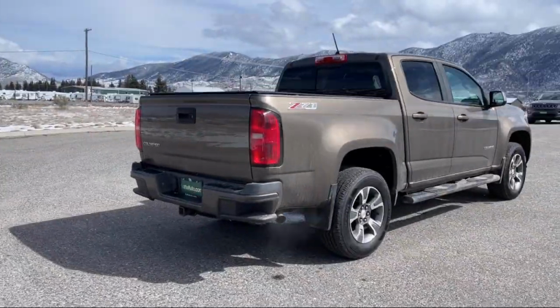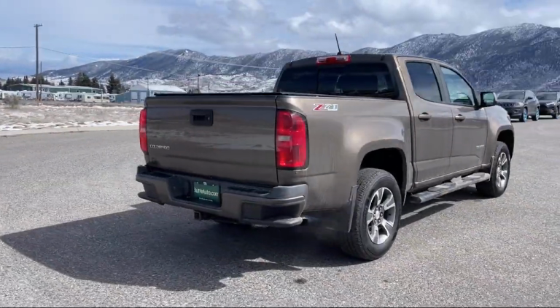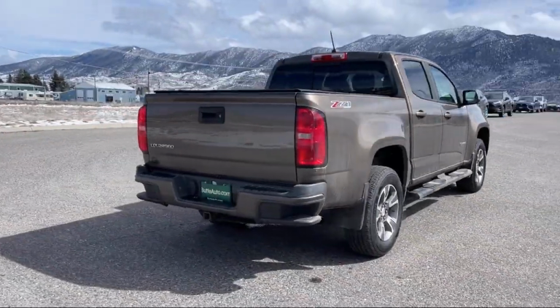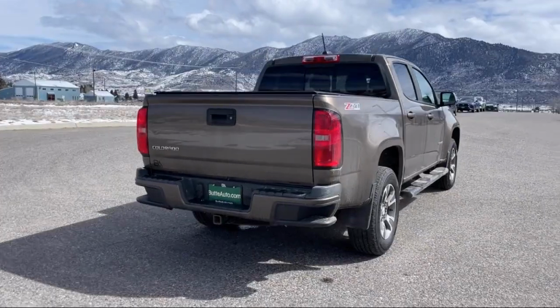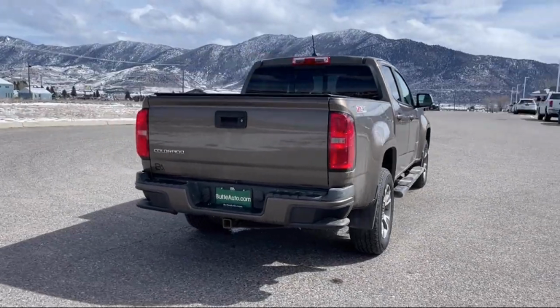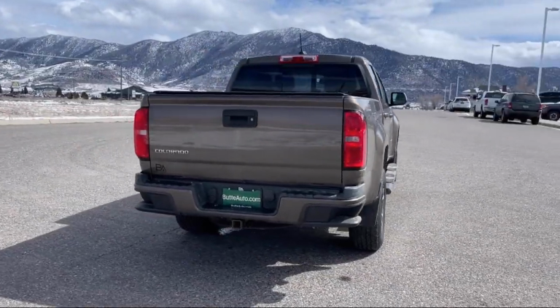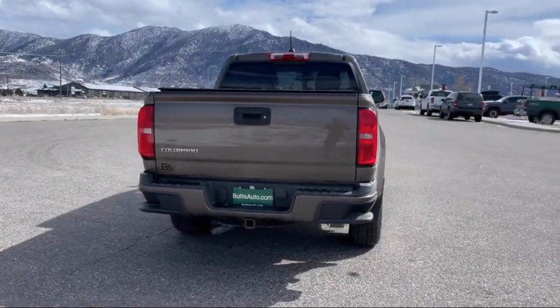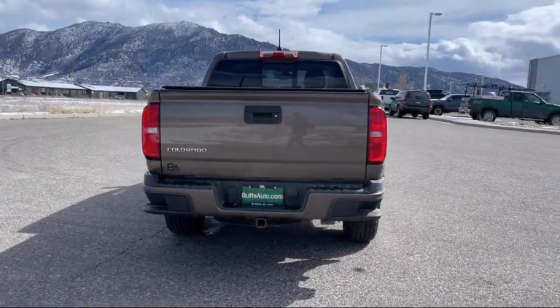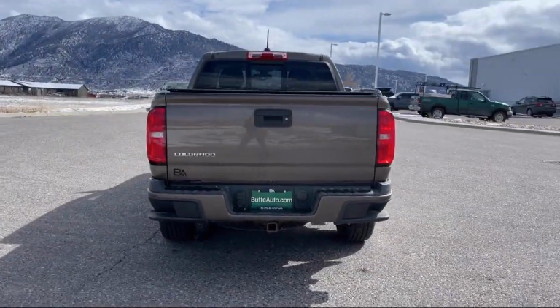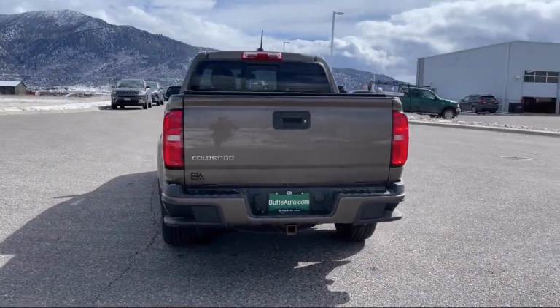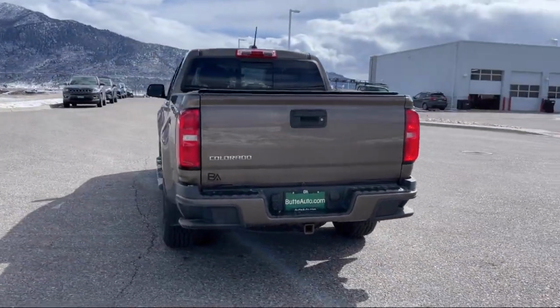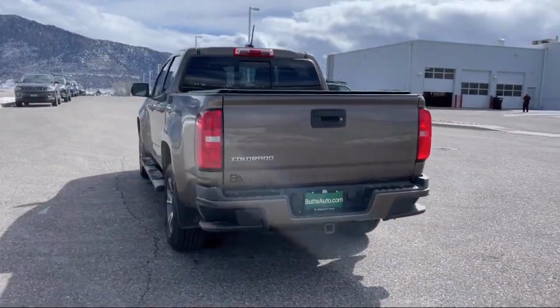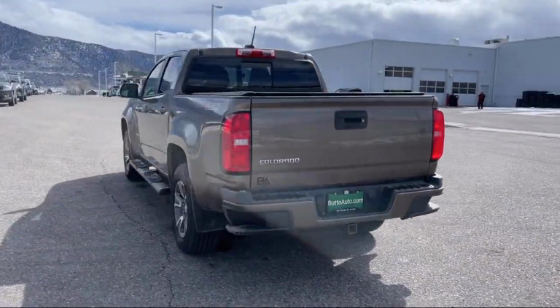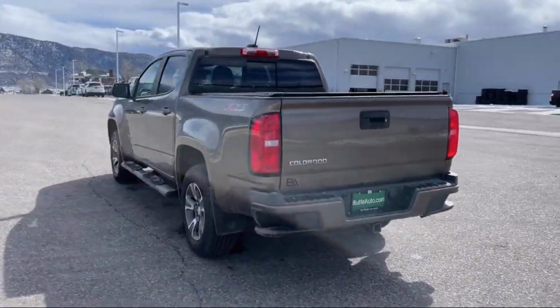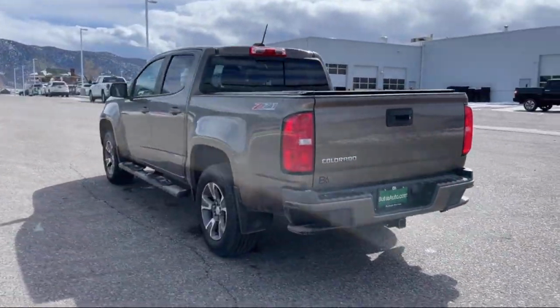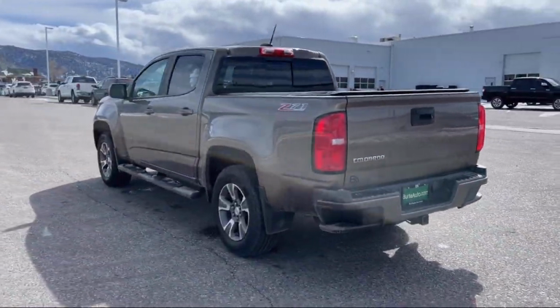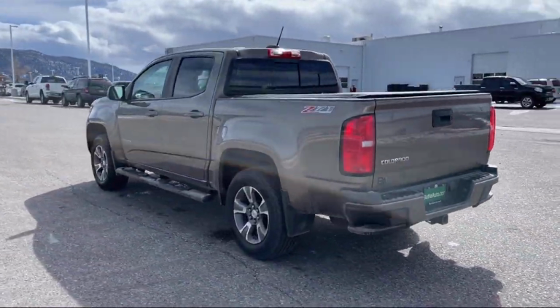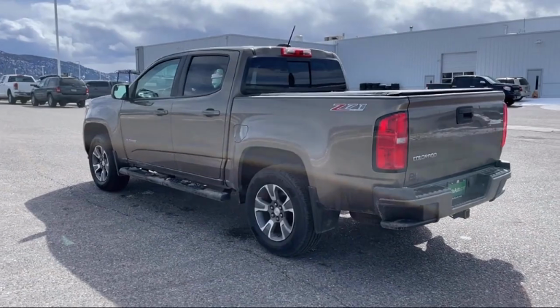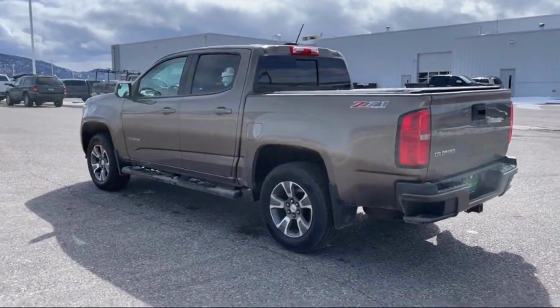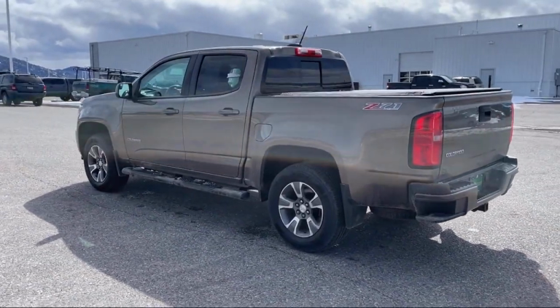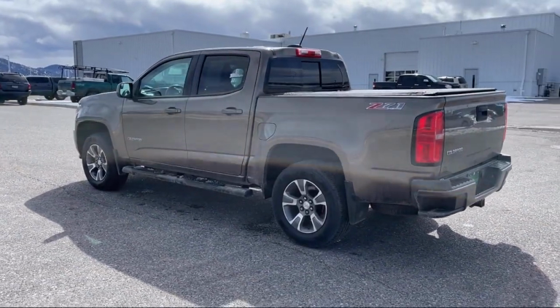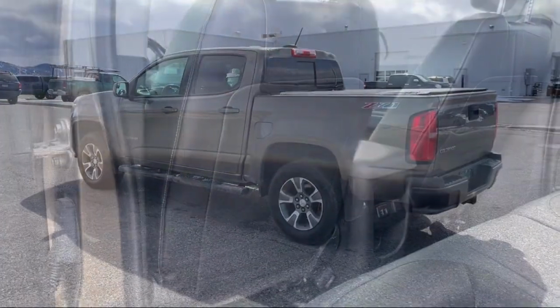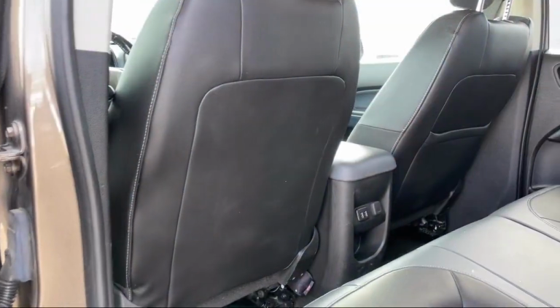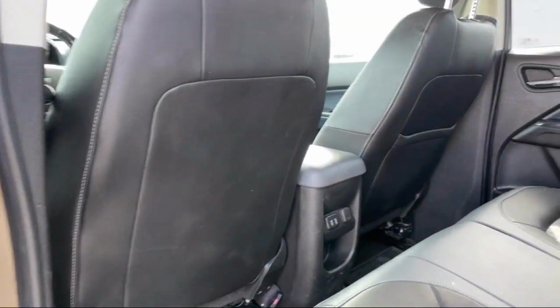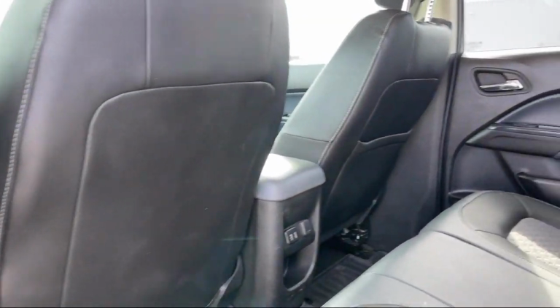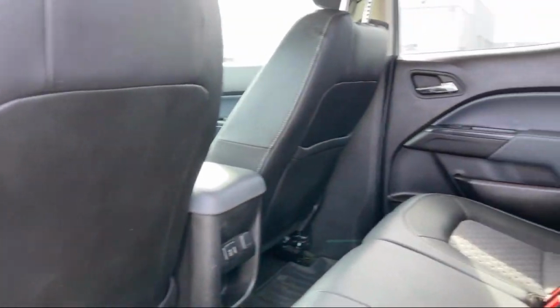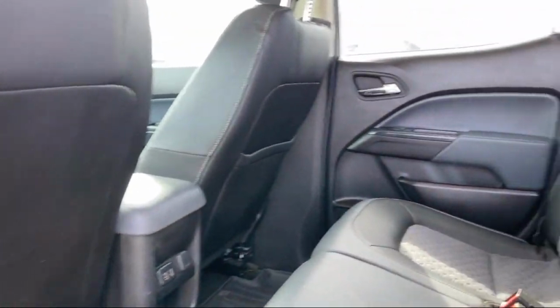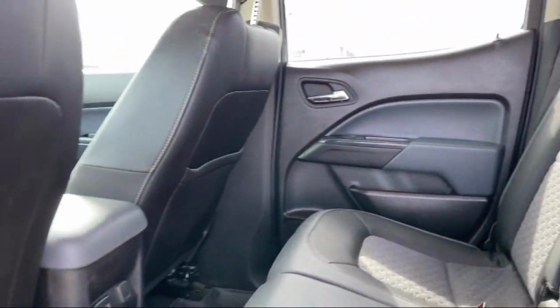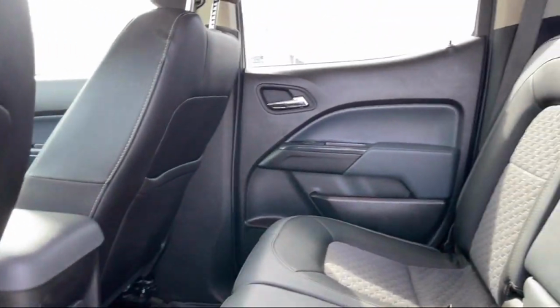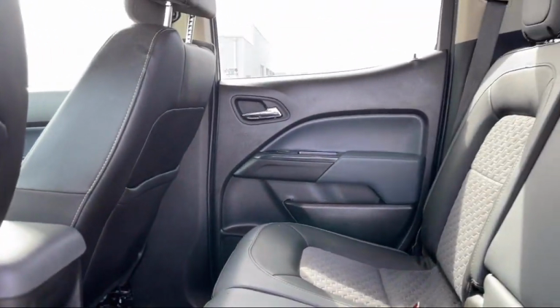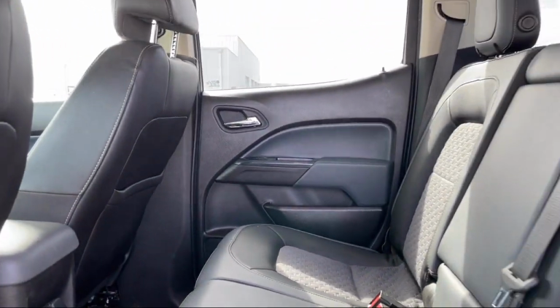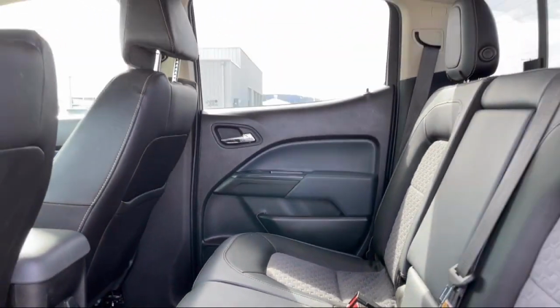Here at locally operated Butte Auto, we strive to give each of our customers a VIP experience. We want to earn our customers' business for life, so we offer the best customer service in Southwest Montana.